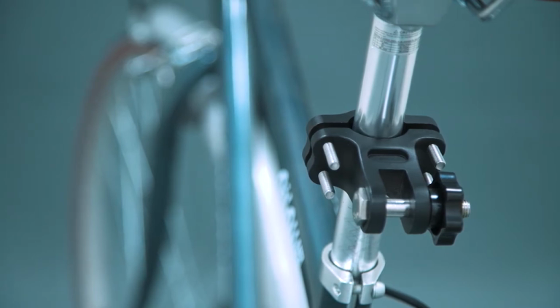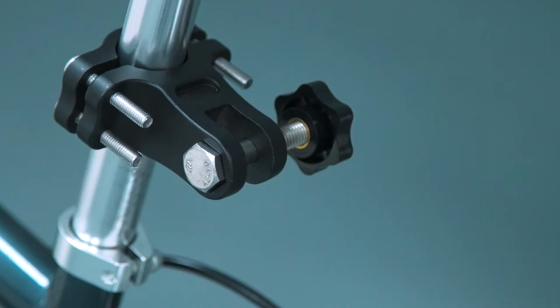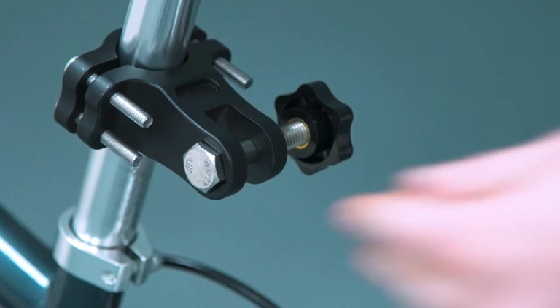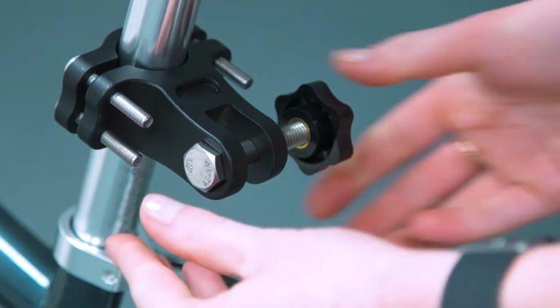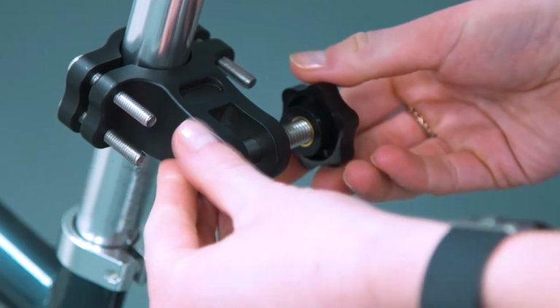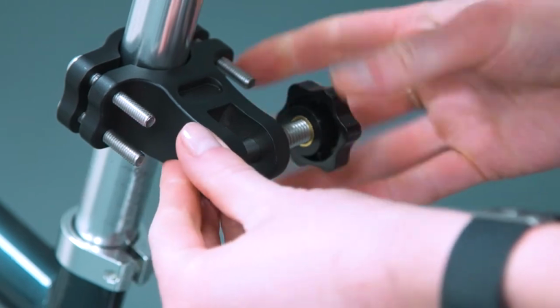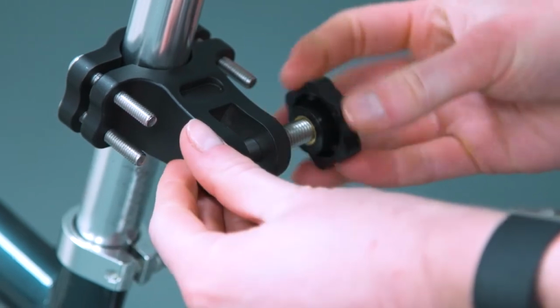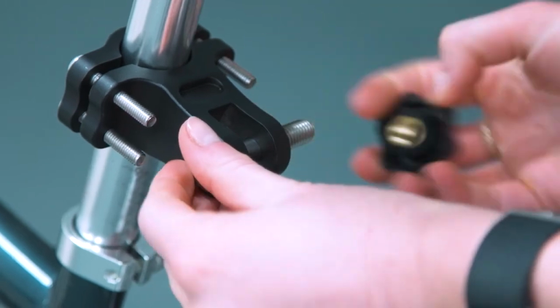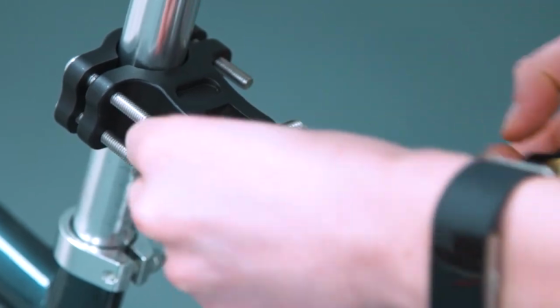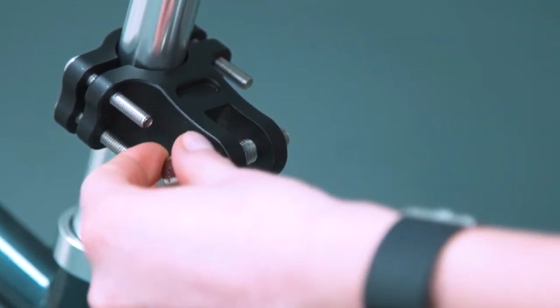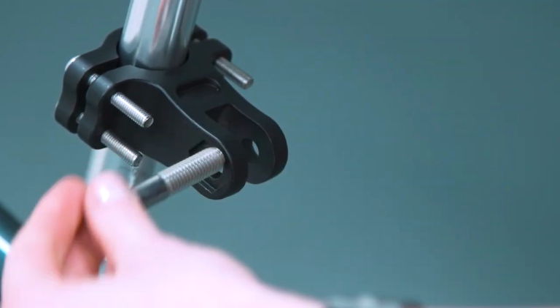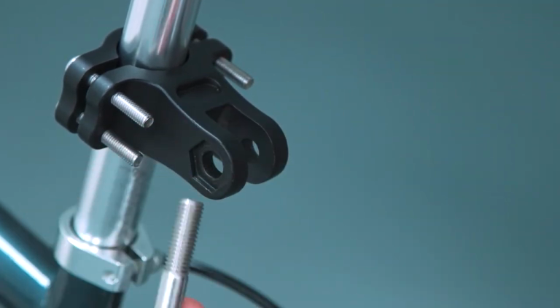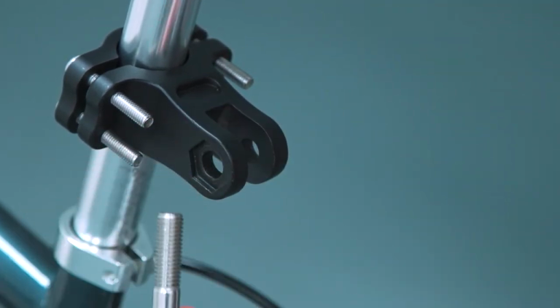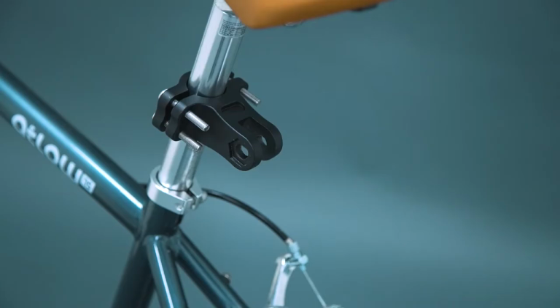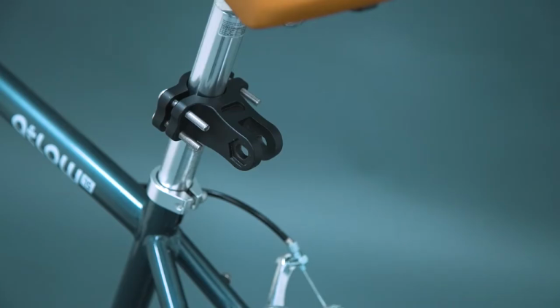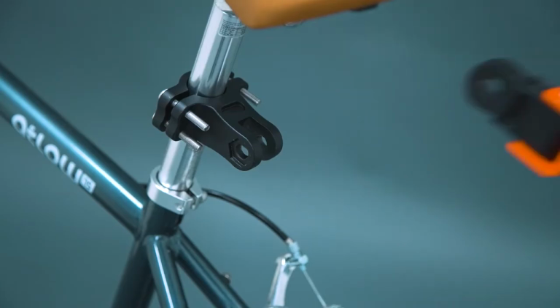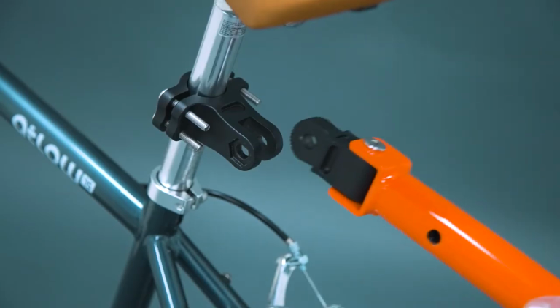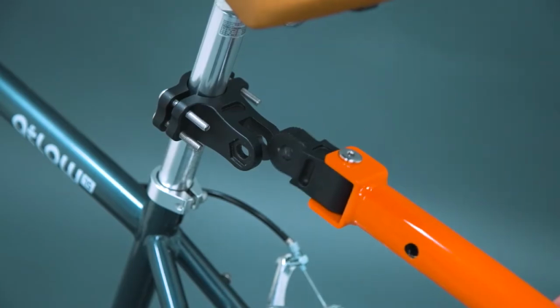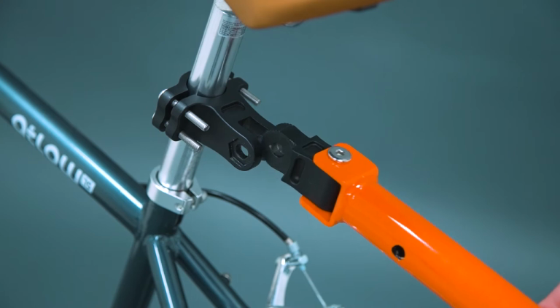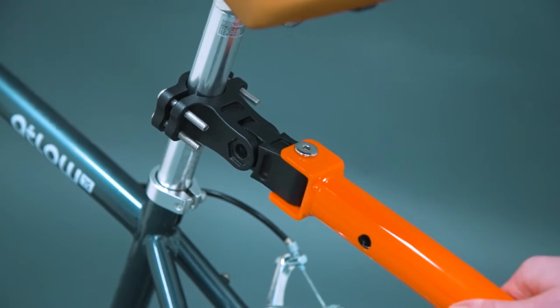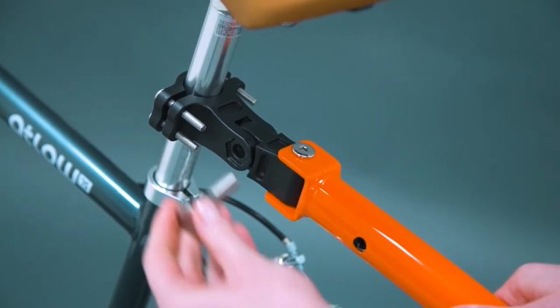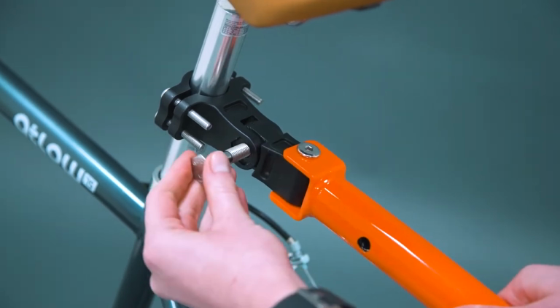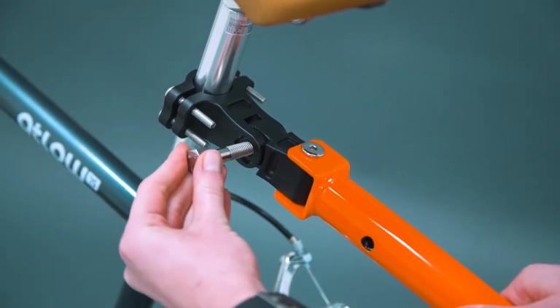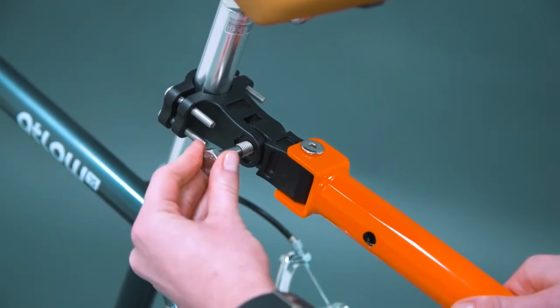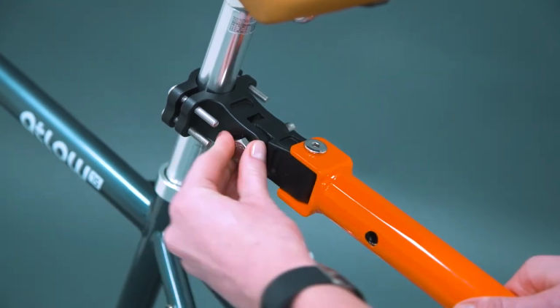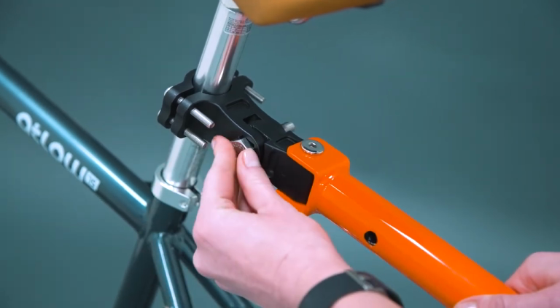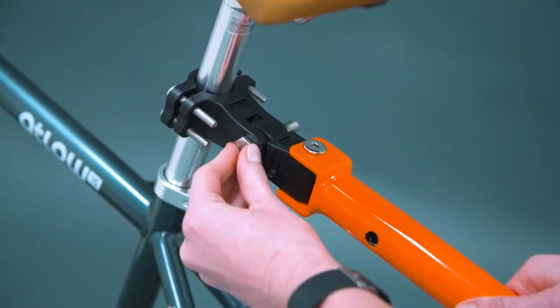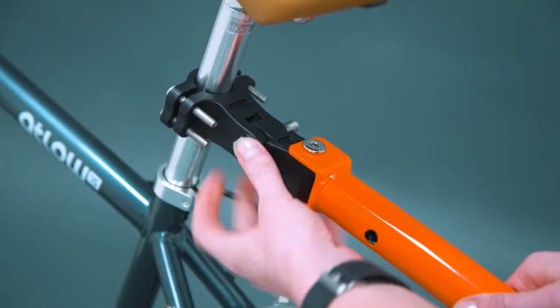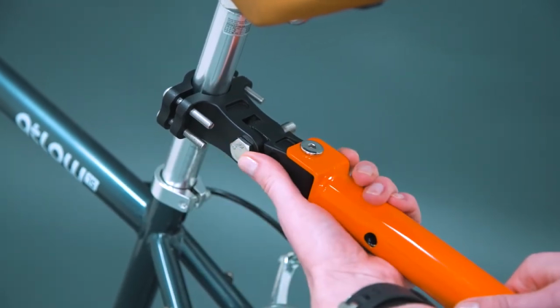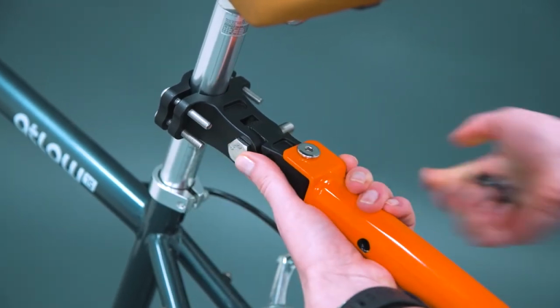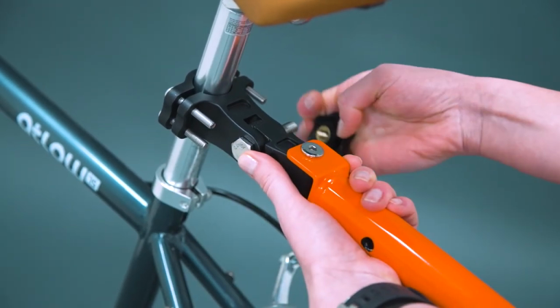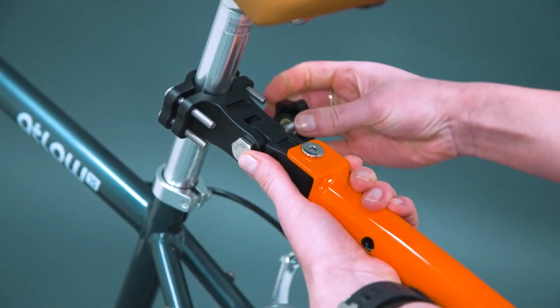To install the towbar, first remove the coupler block axle. Place the coupler end of the inner towbar in the coupler block. Reinstall the coupler block axle and tighten.